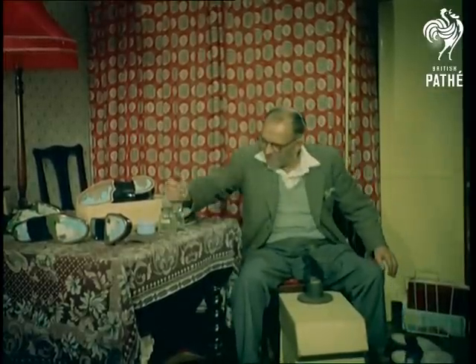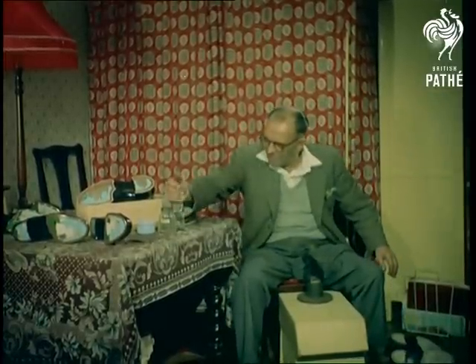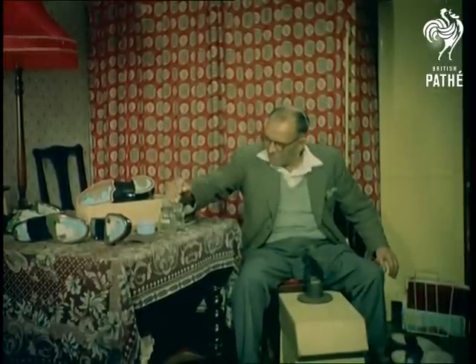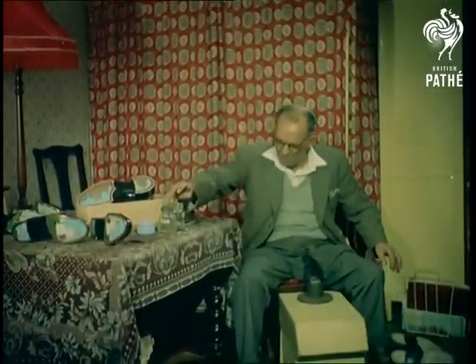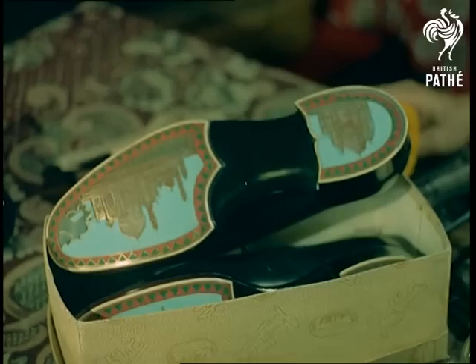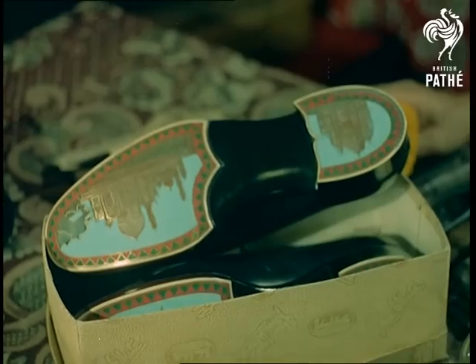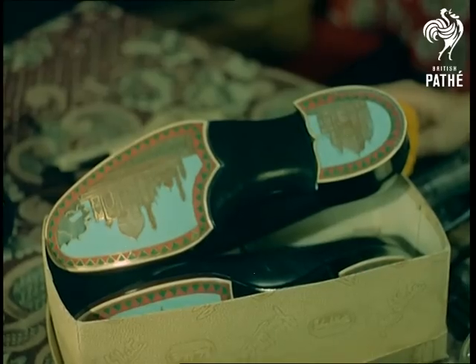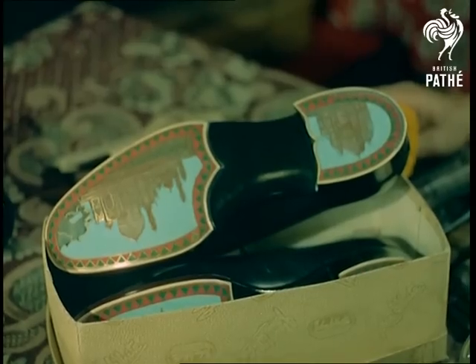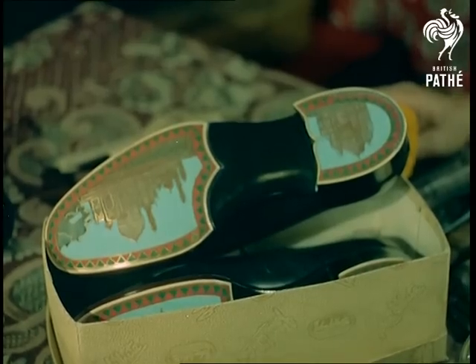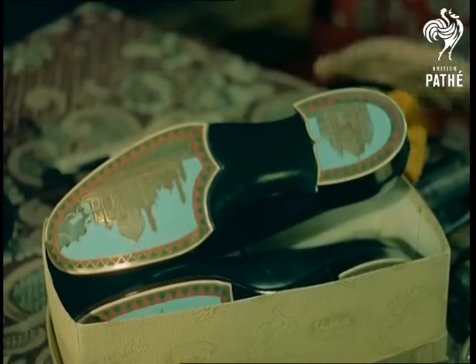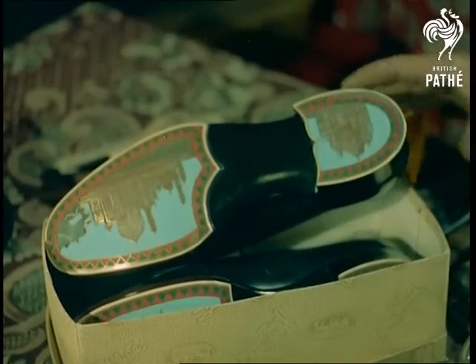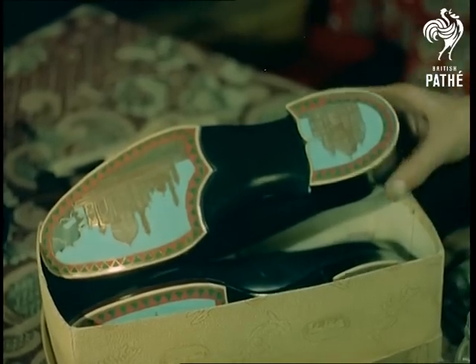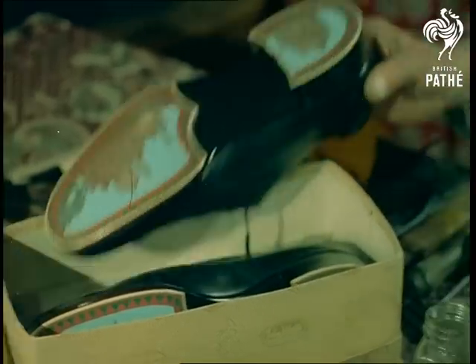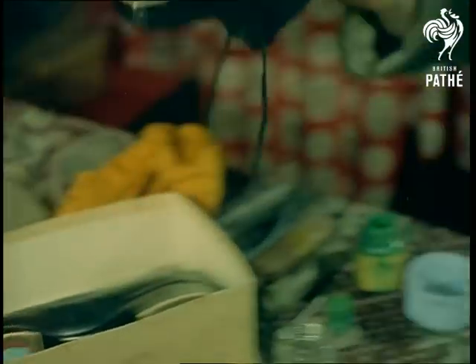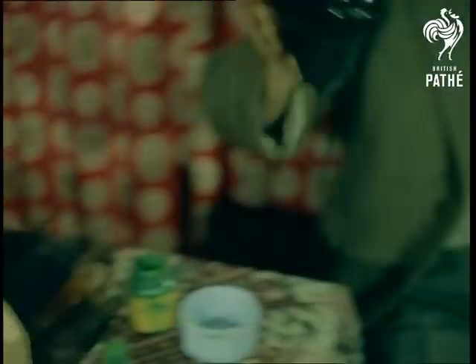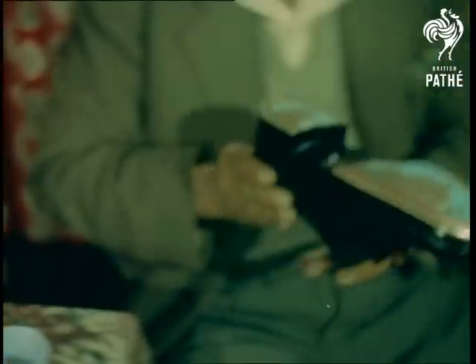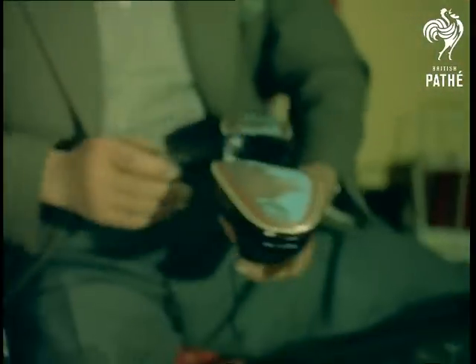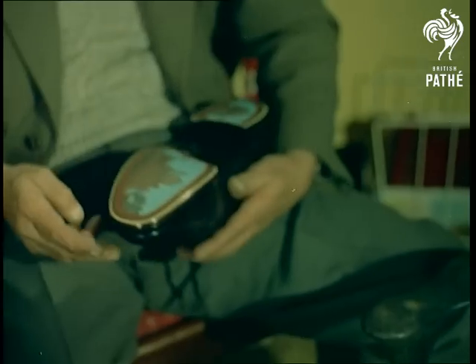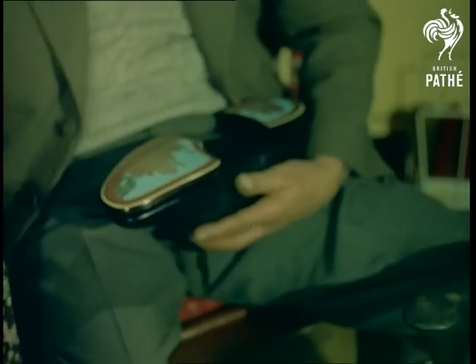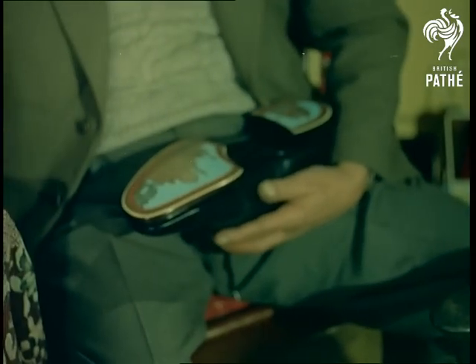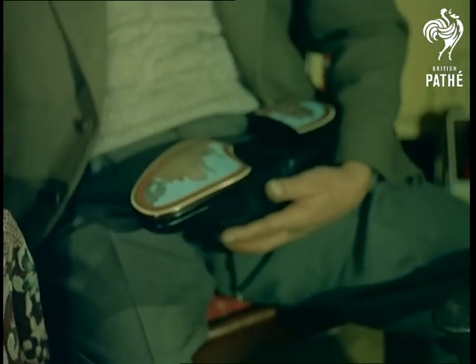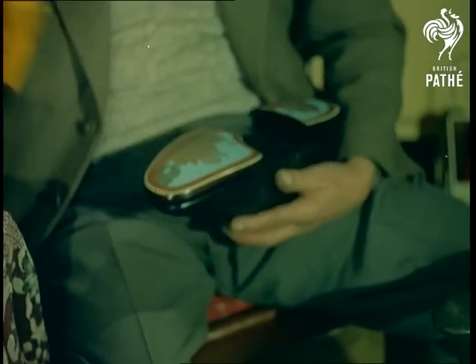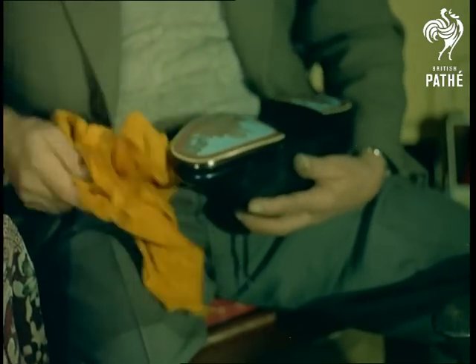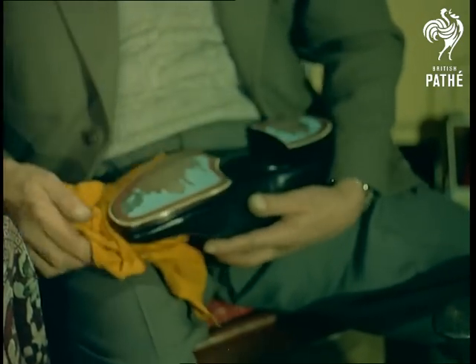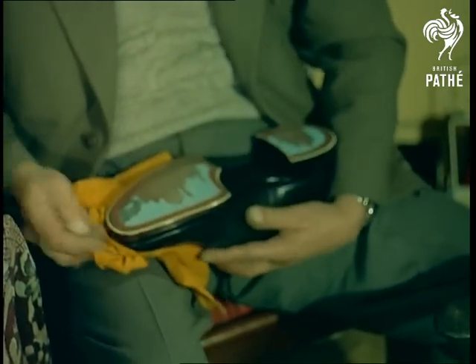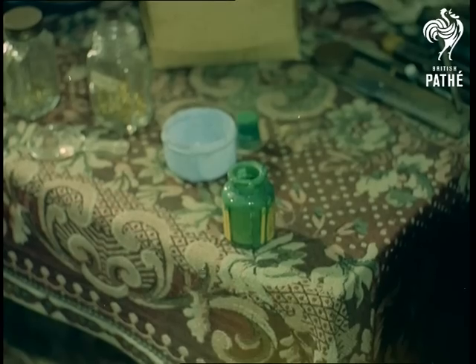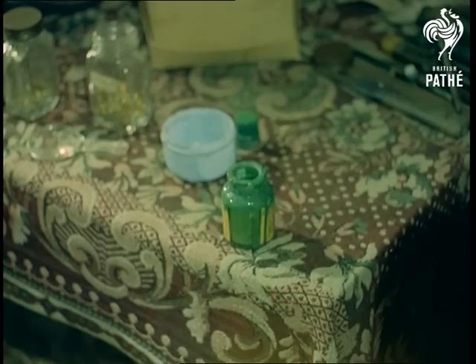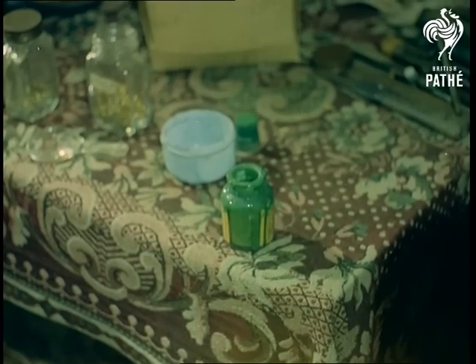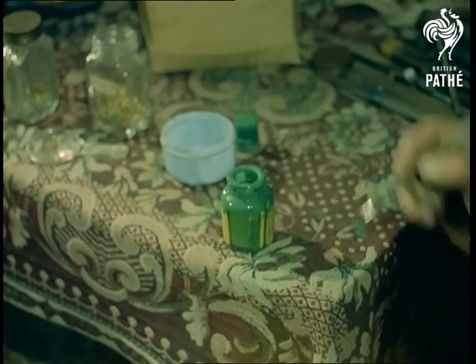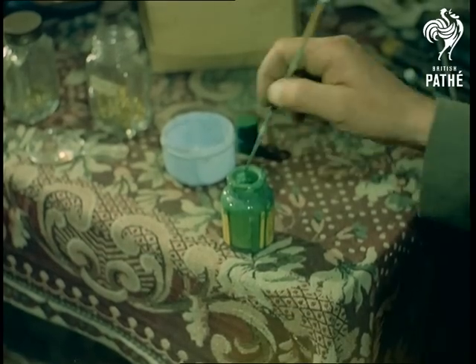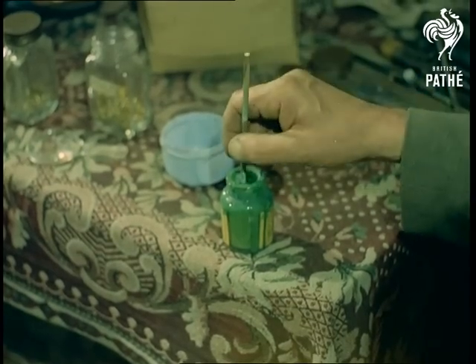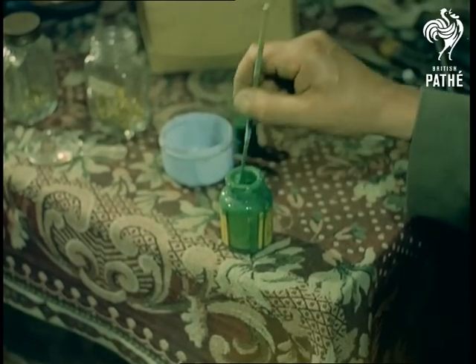So expert is Mr. Brockwell that the Taj Mahal here bears mute witness to his skill — a few years ago his hobby earned him the title of champion shoe artist. The picture is completed with applications of opaque wax.